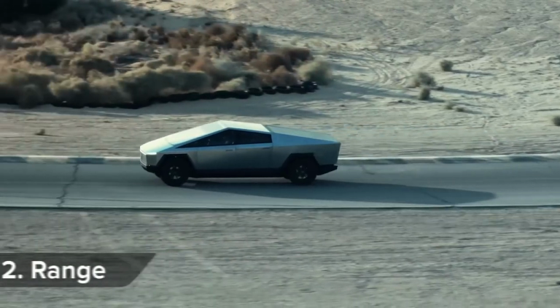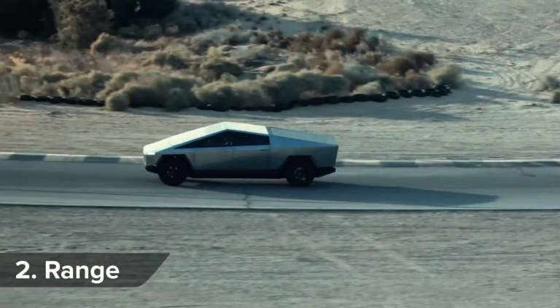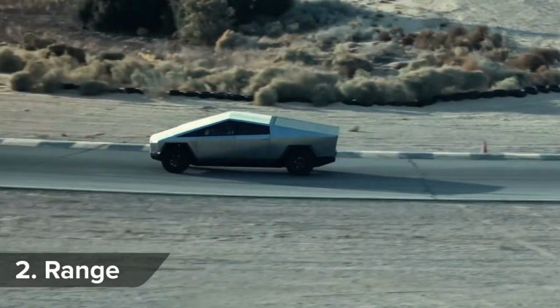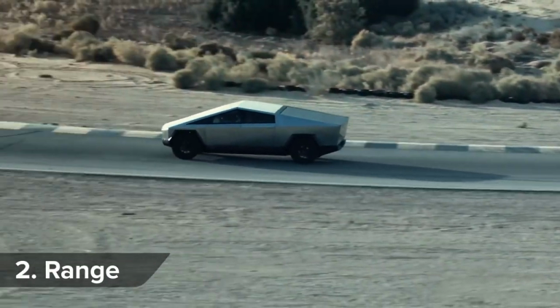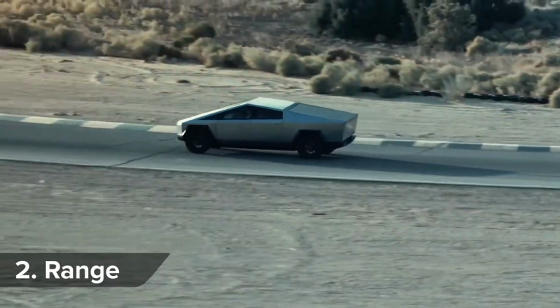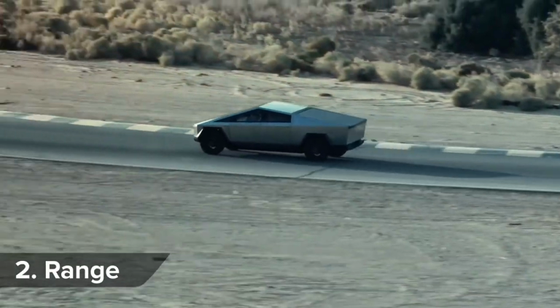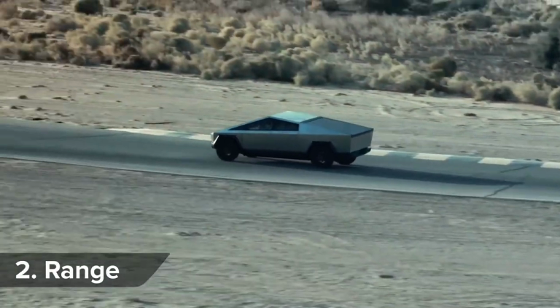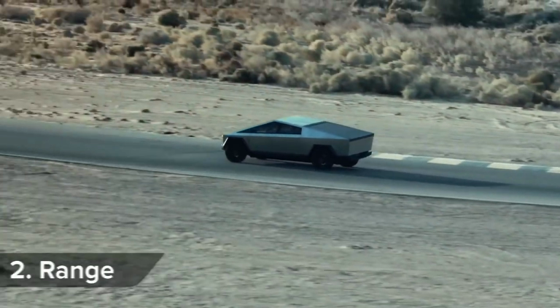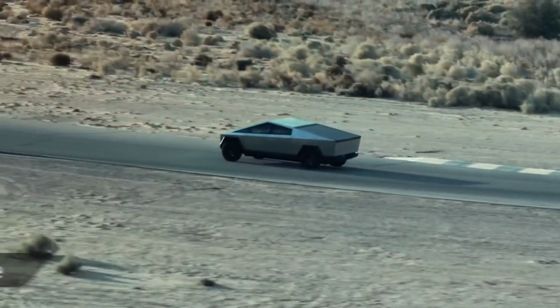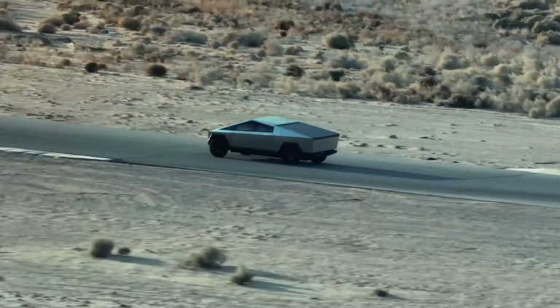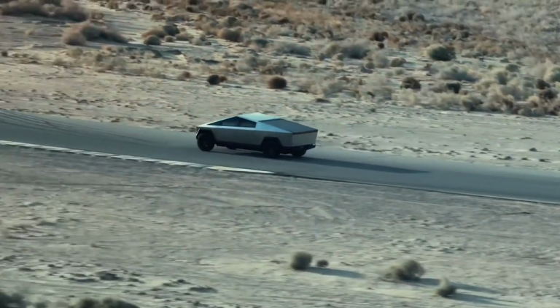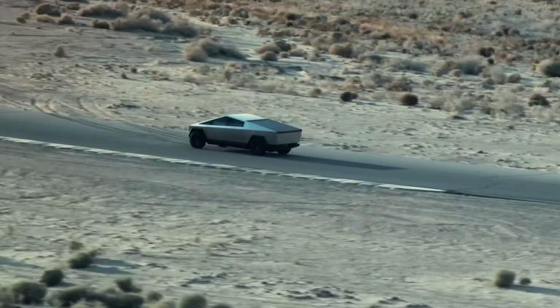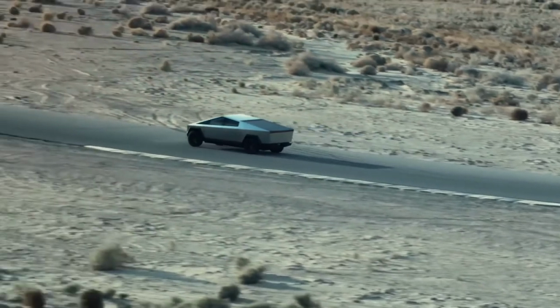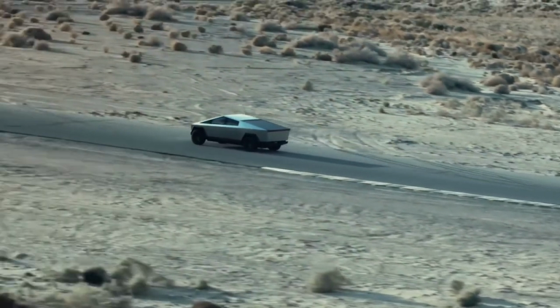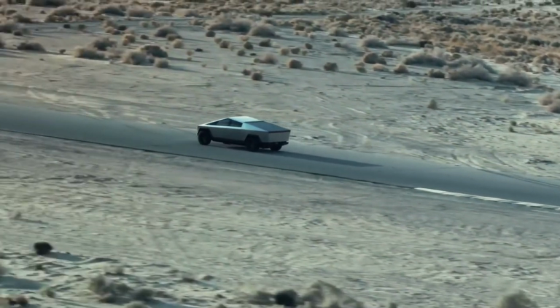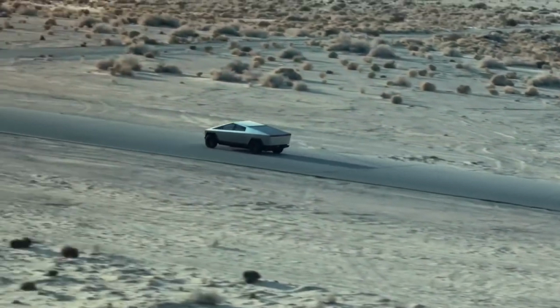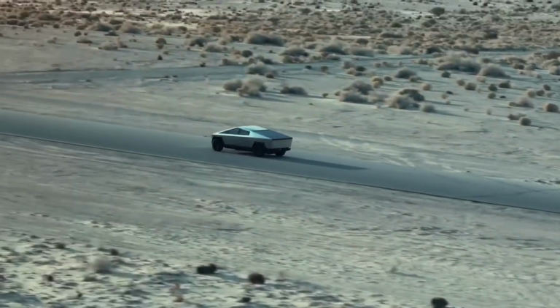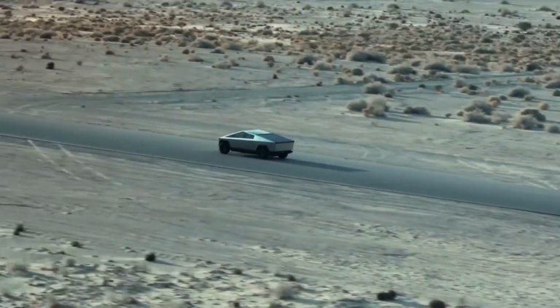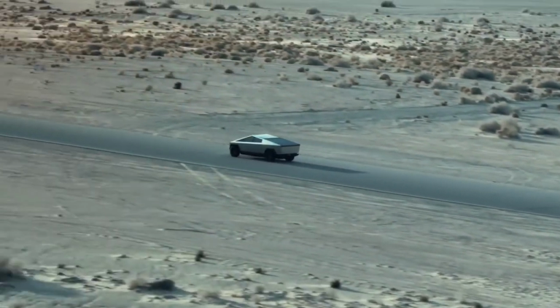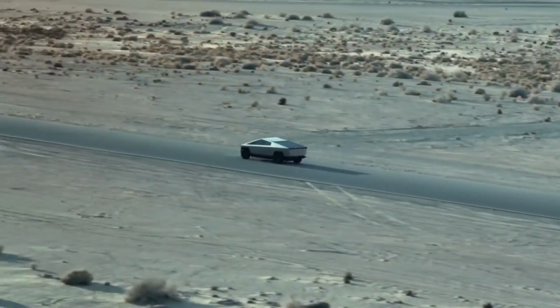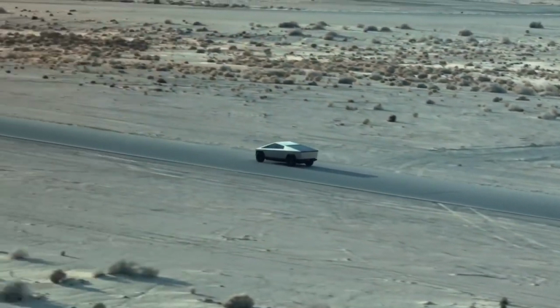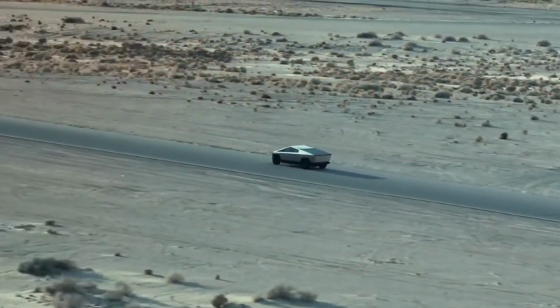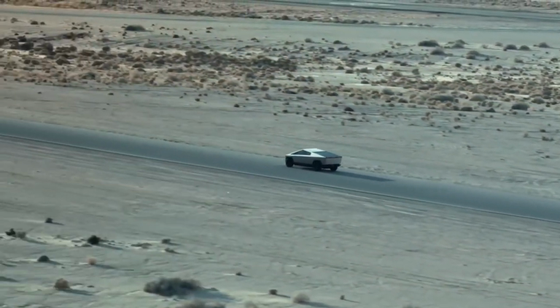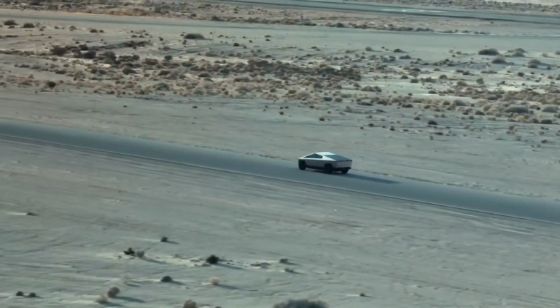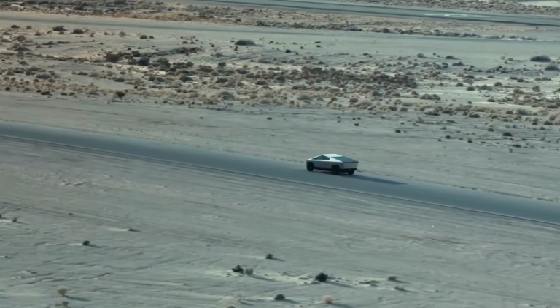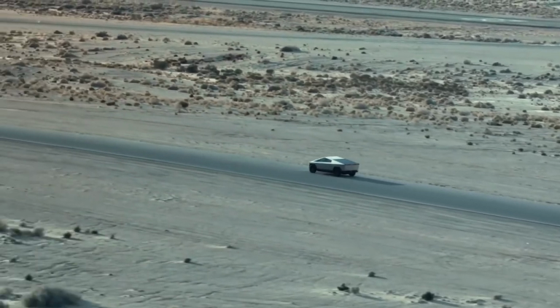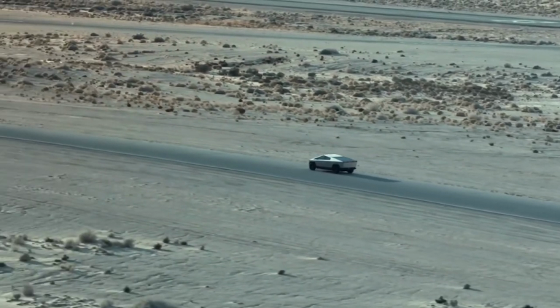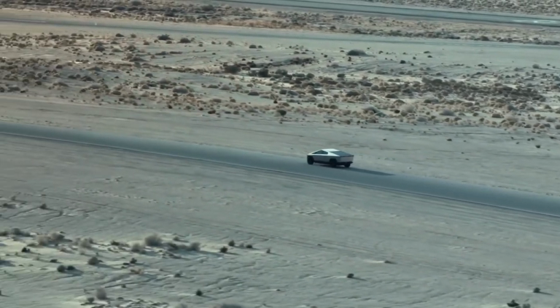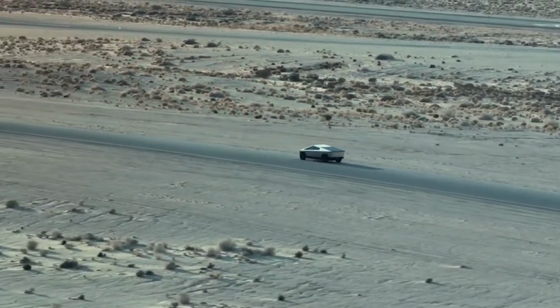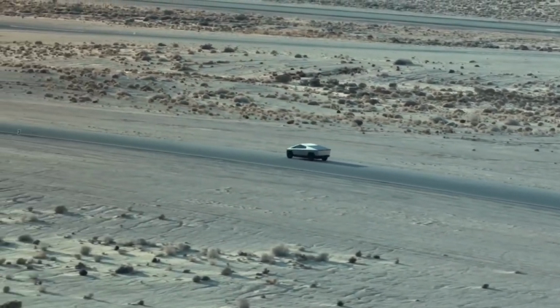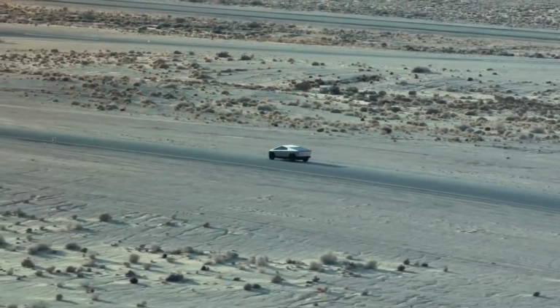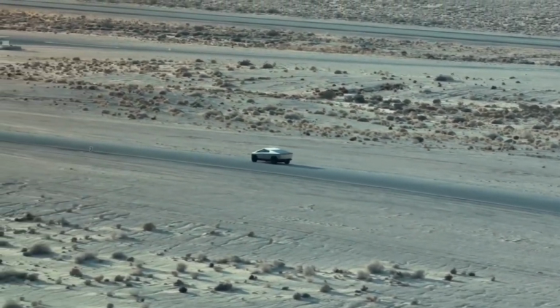Tesla says its tri-motor Cybertruck can manage 500 miles between charges. The mid-spec dual-motor model lasts 300 miles, but the entry-level rear-drive Cybertruck will only do 250 miles between charges.